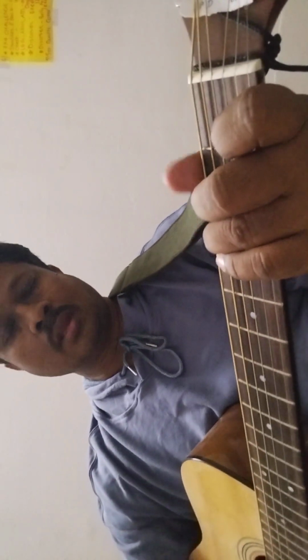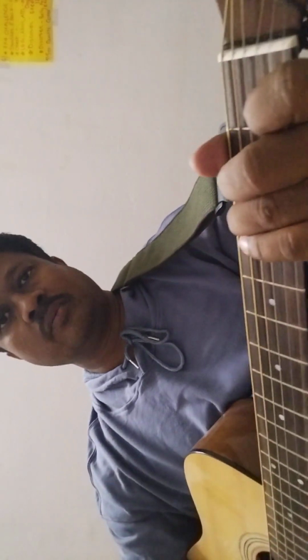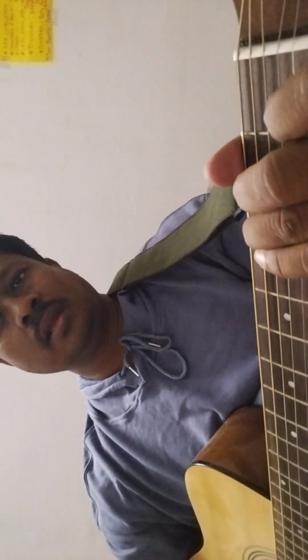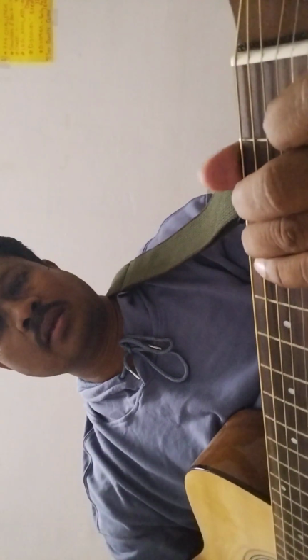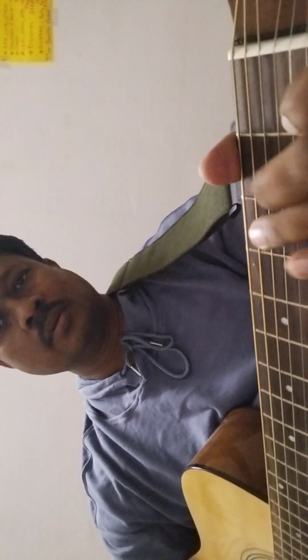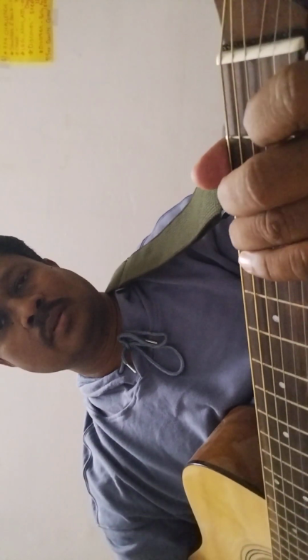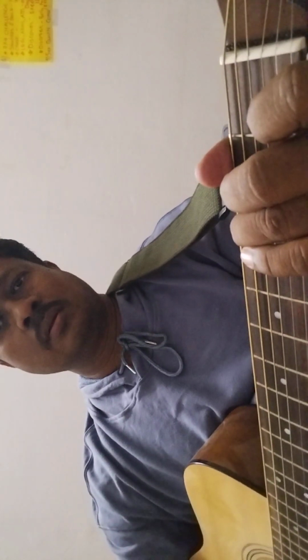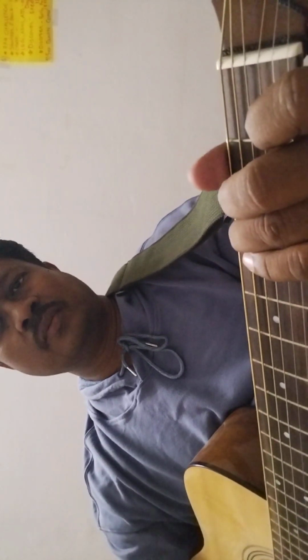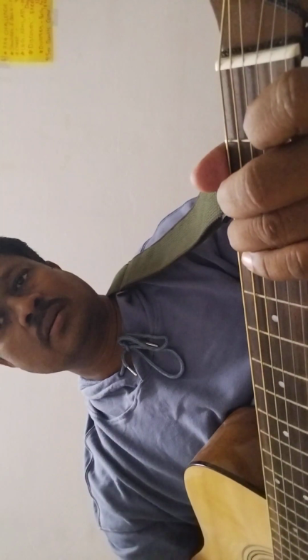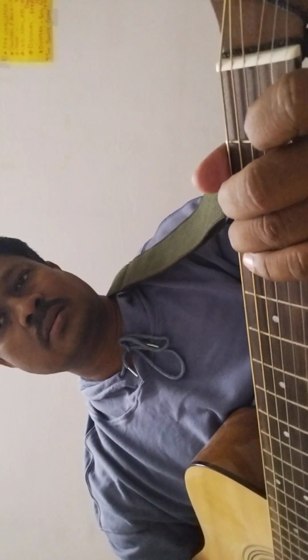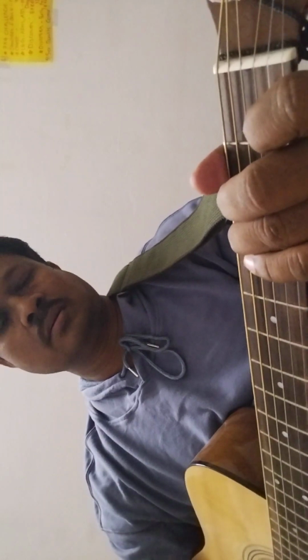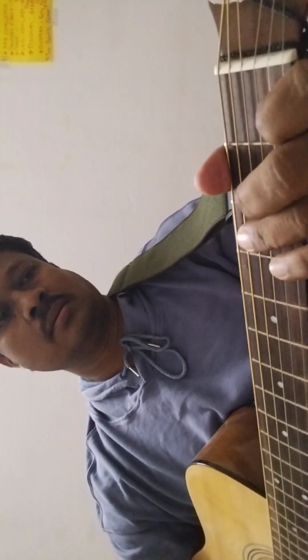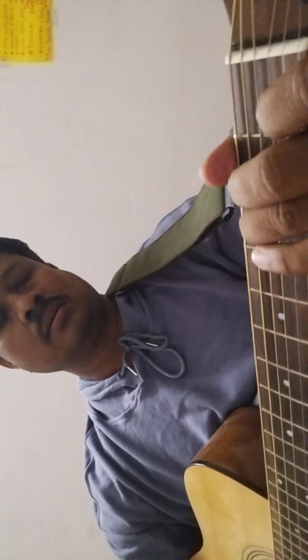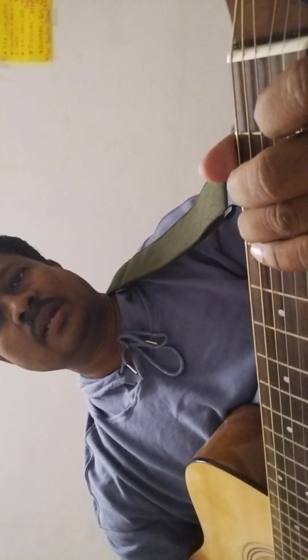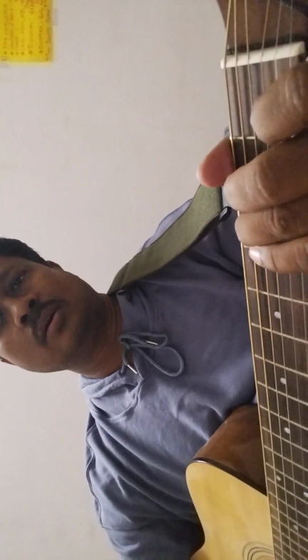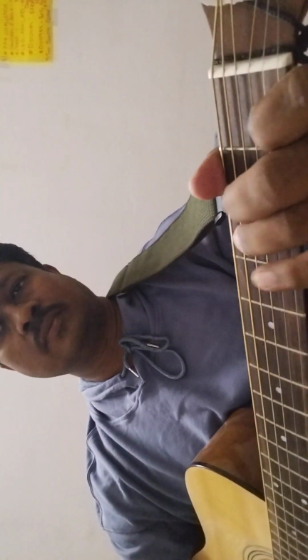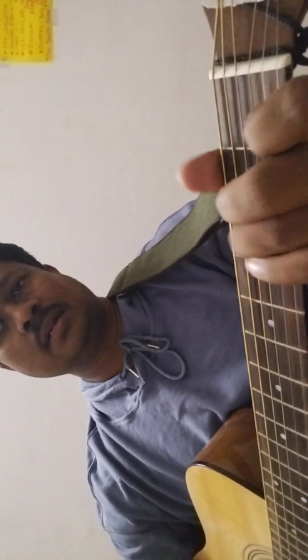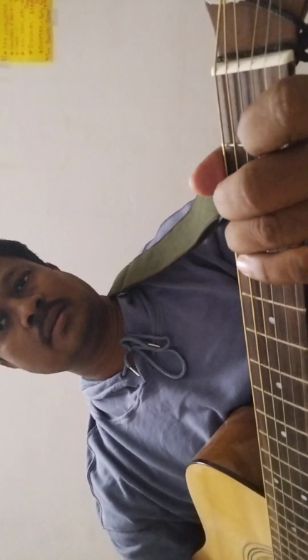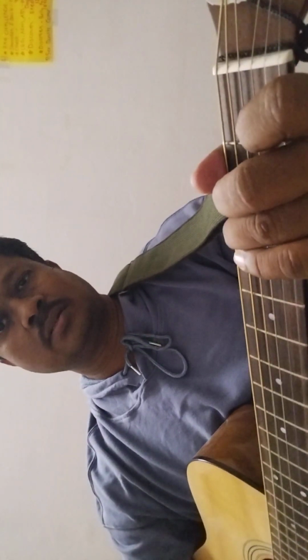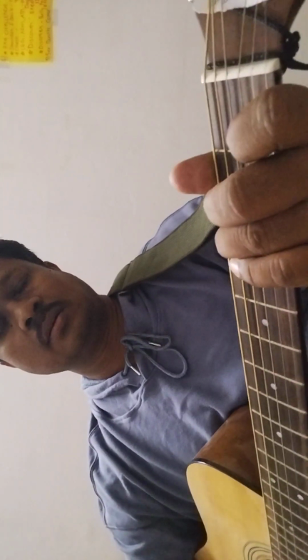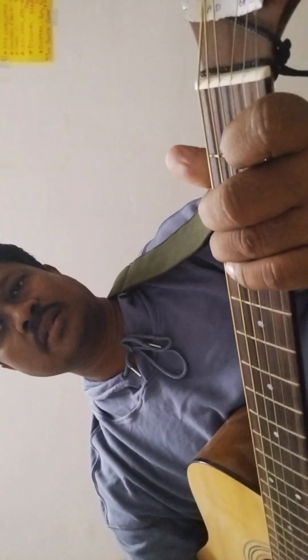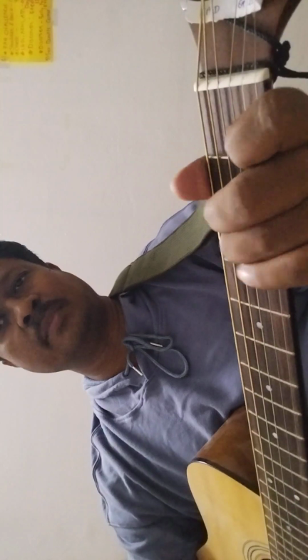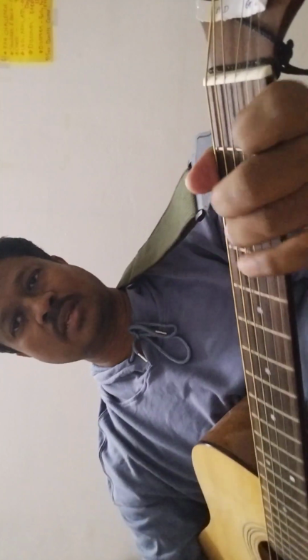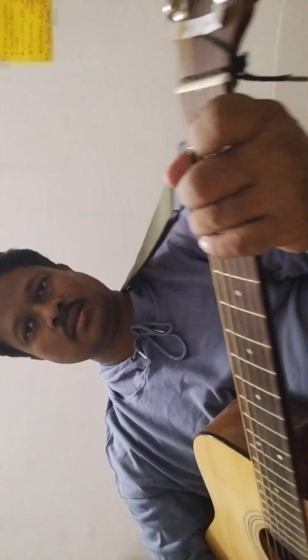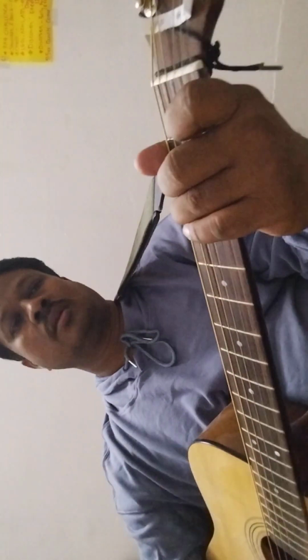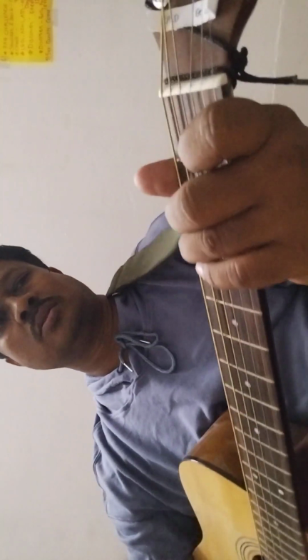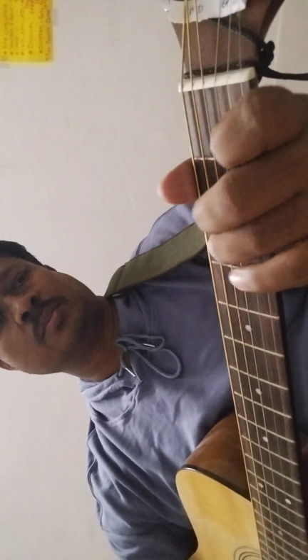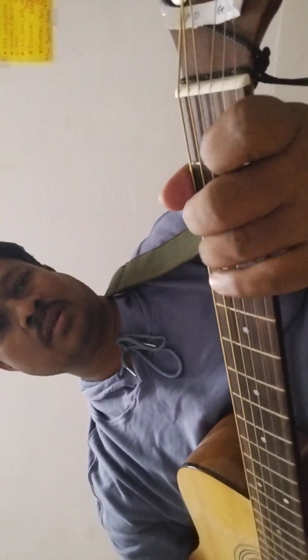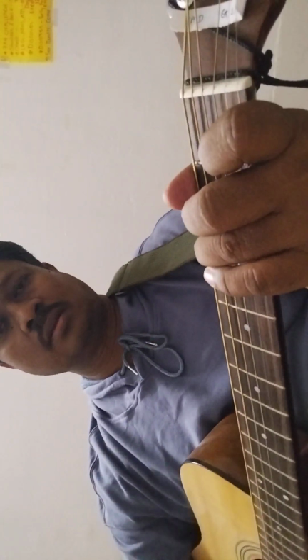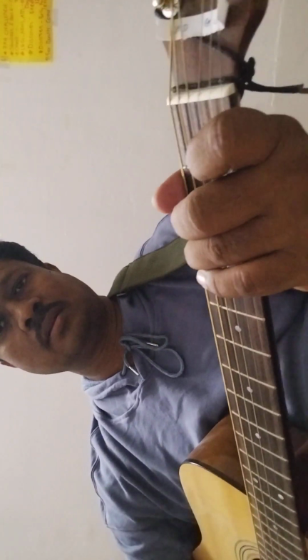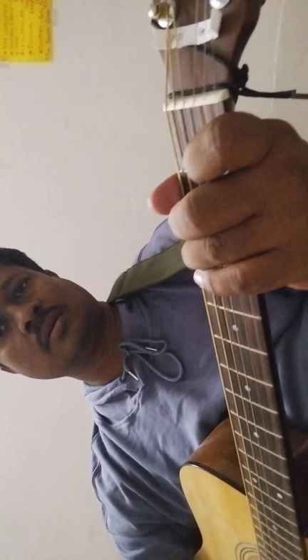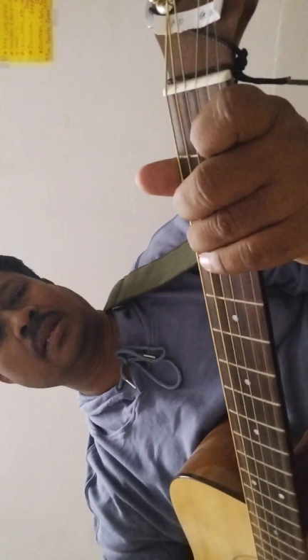Hello everybody, we will learn a song Deck the House. The song is in C major scale, so I just play the song melody.